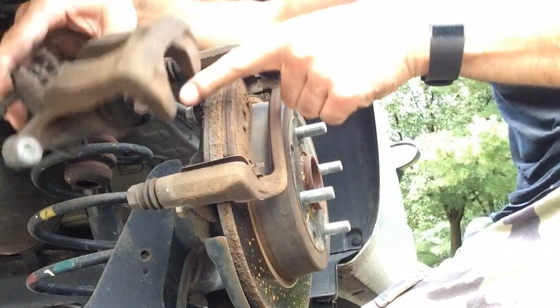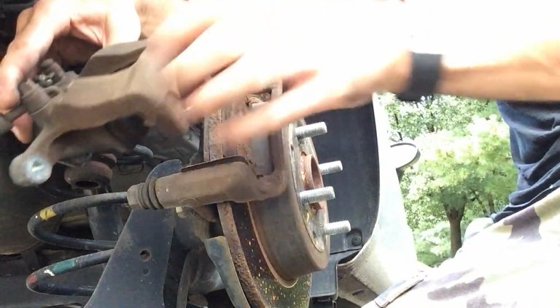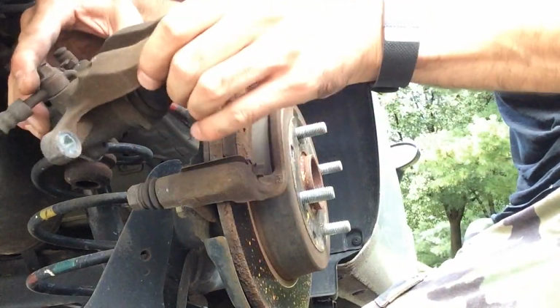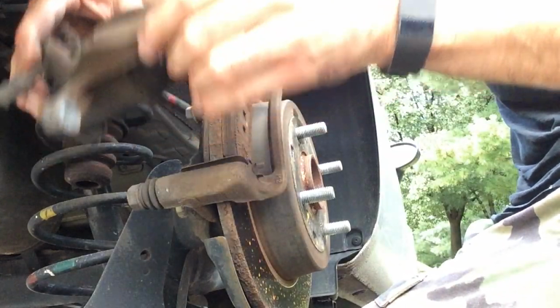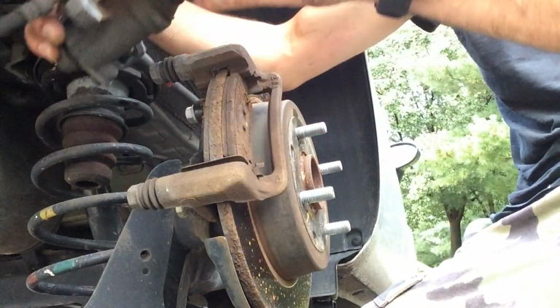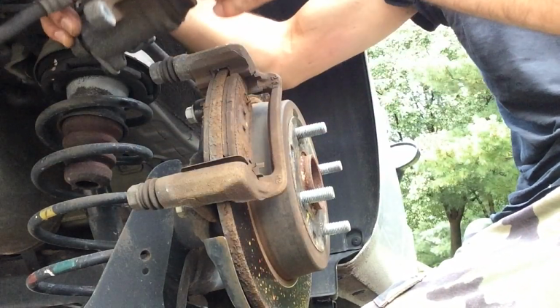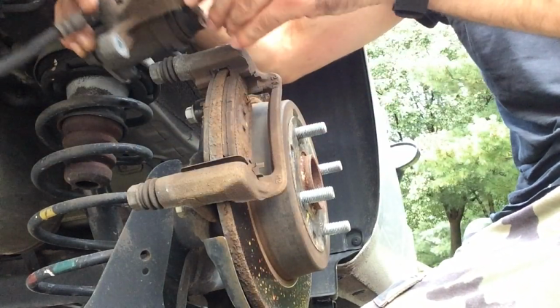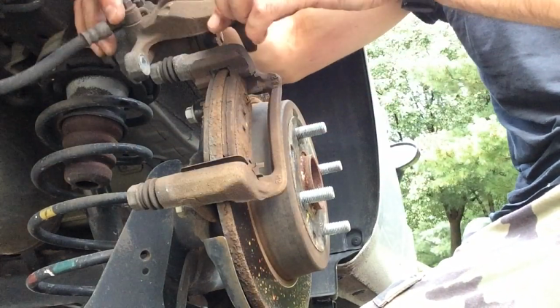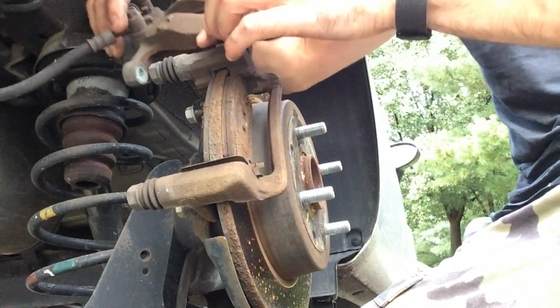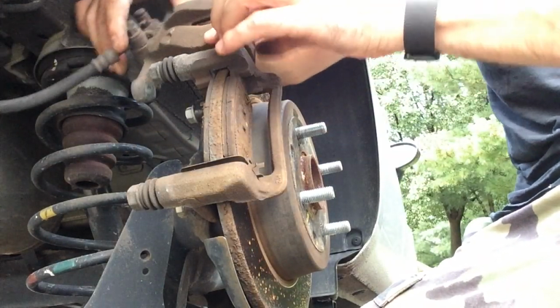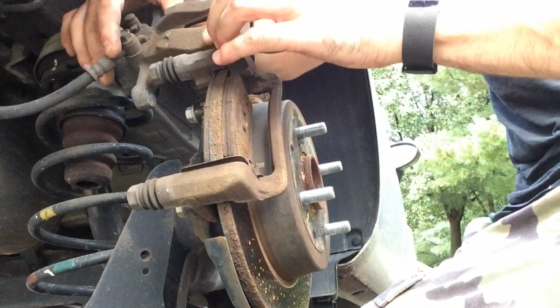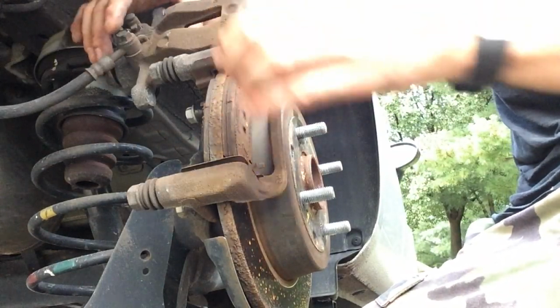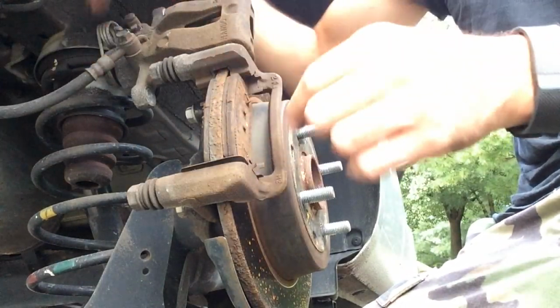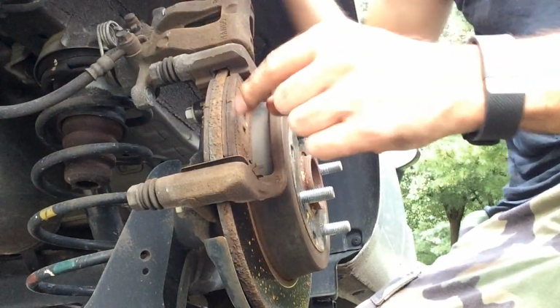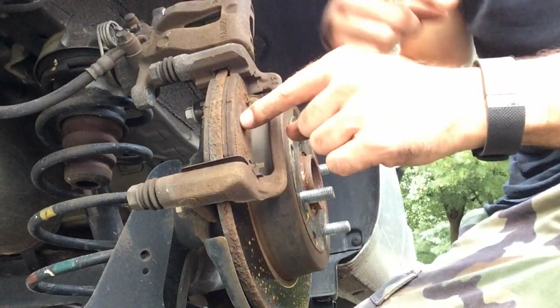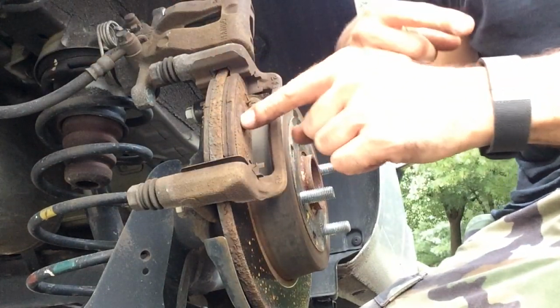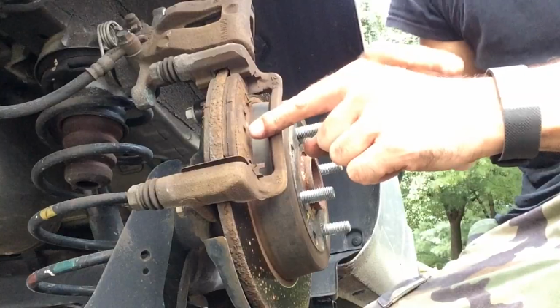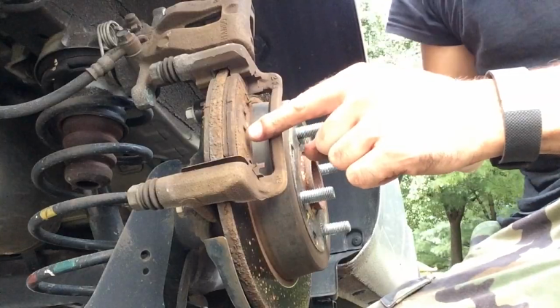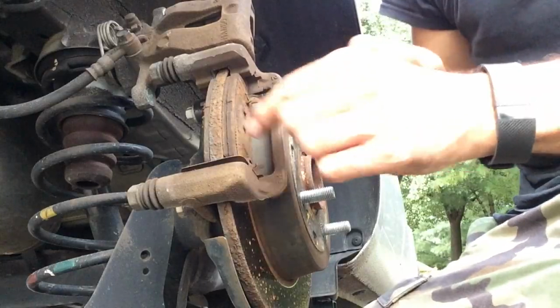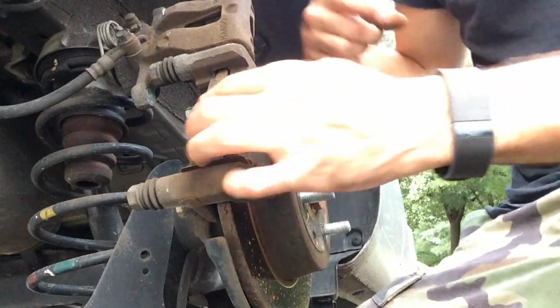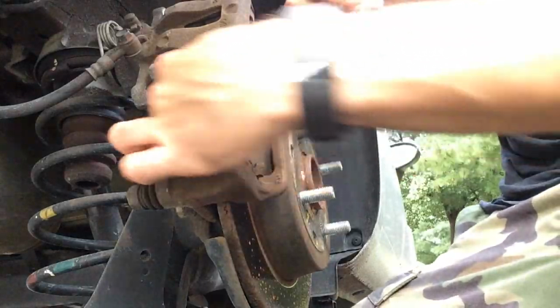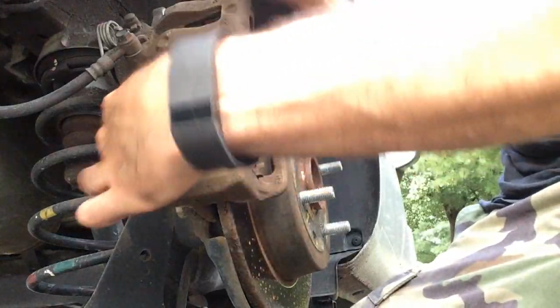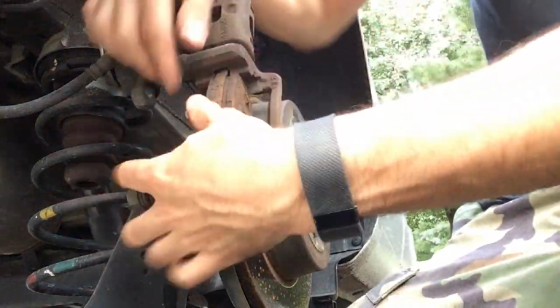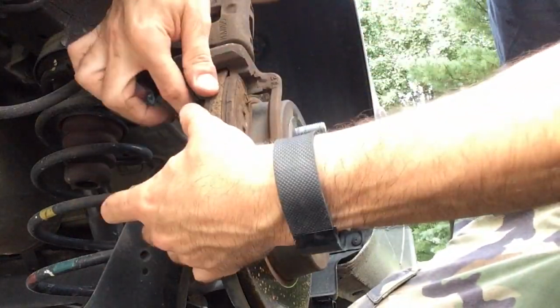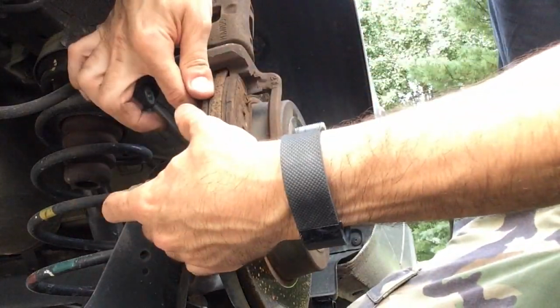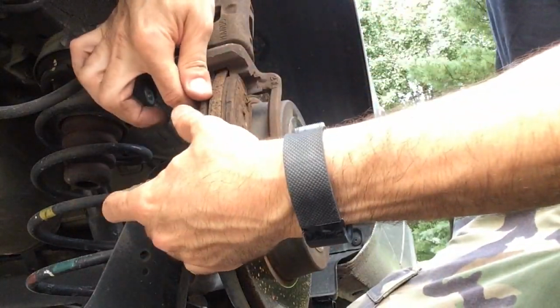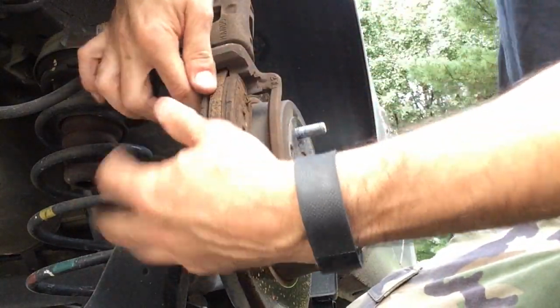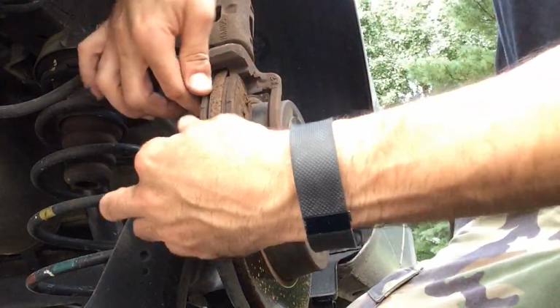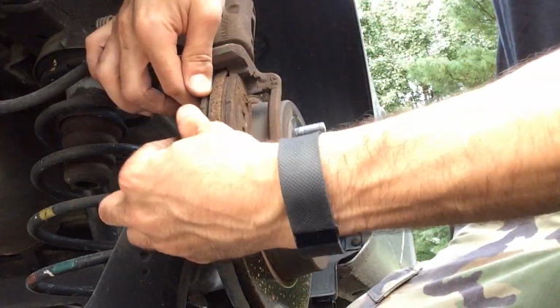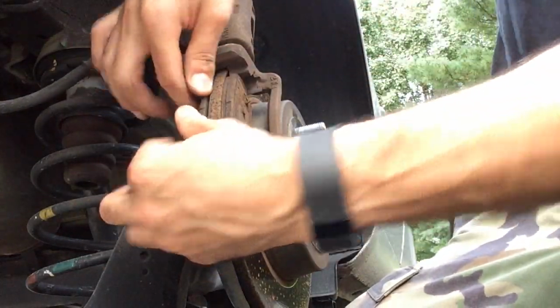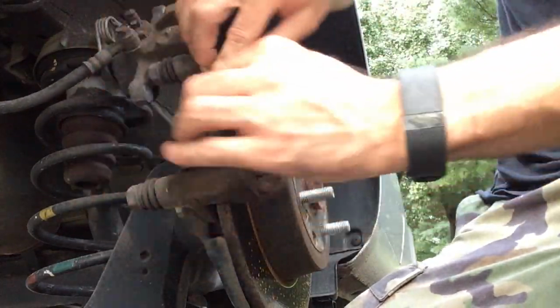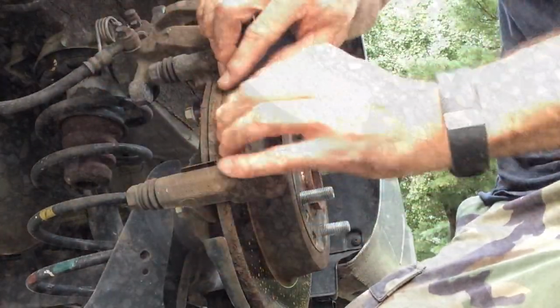Take the caliper off and set it aside. Here are your brake pads right here. You should be able to slide these out.